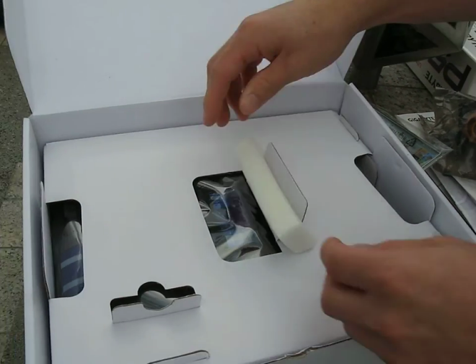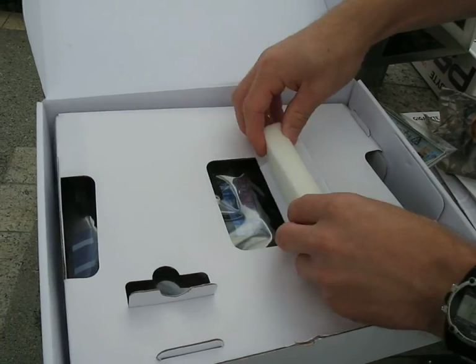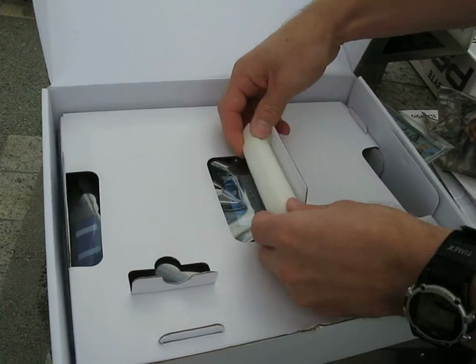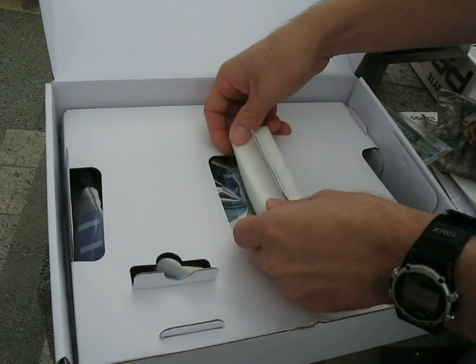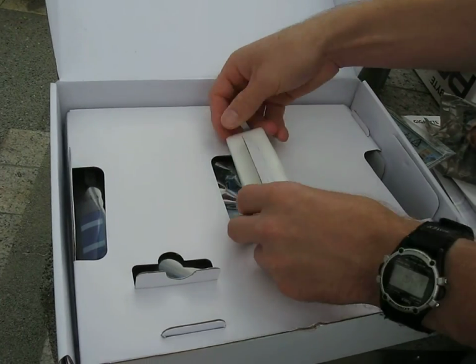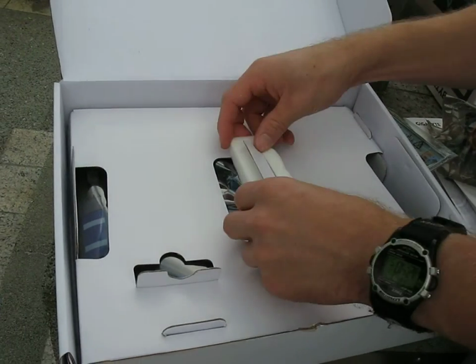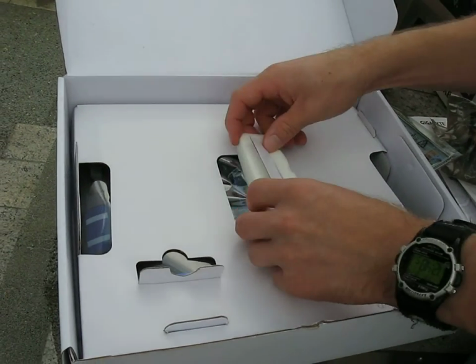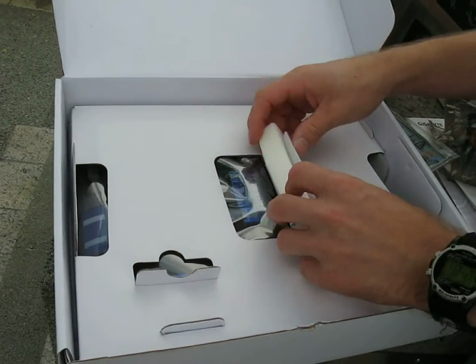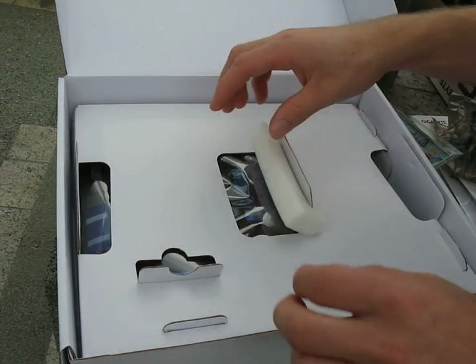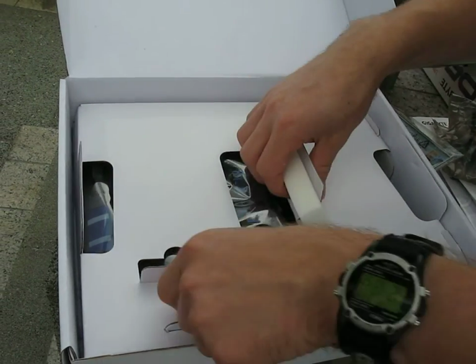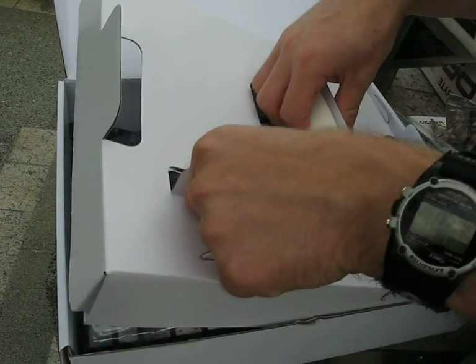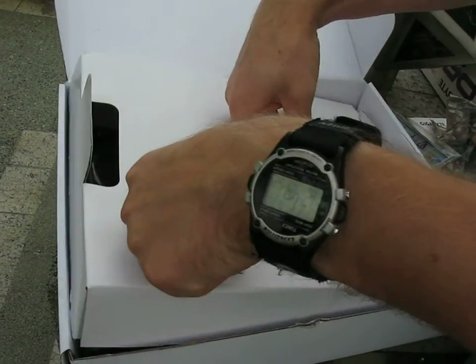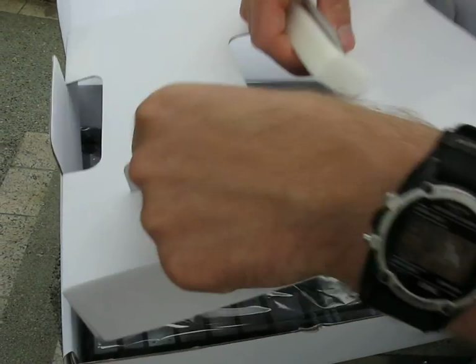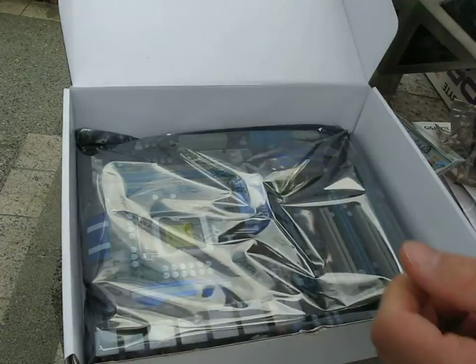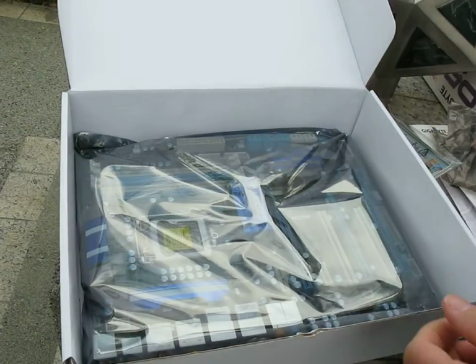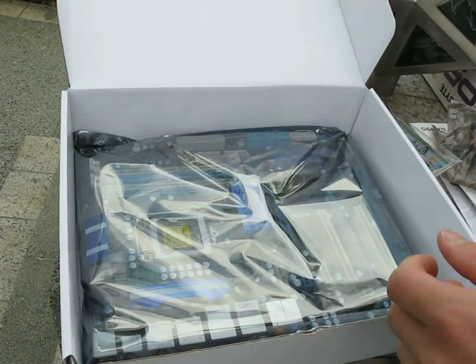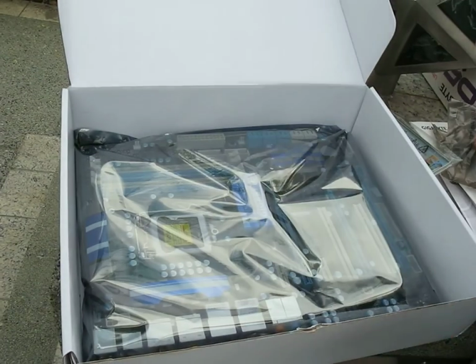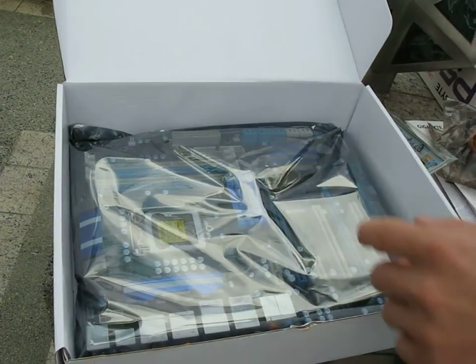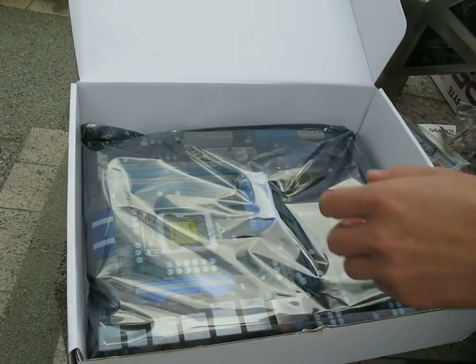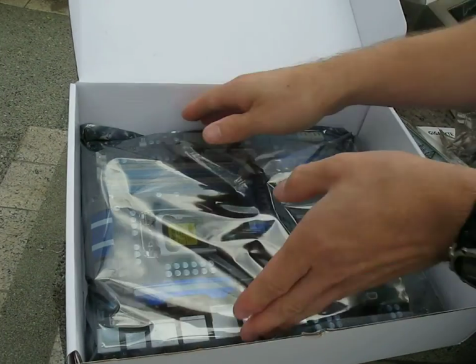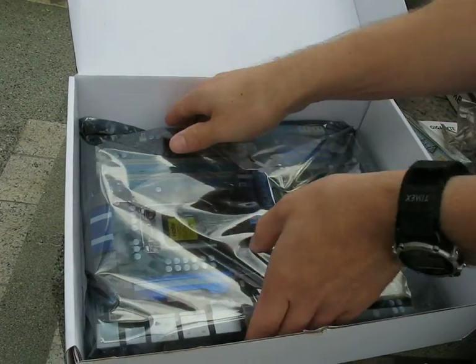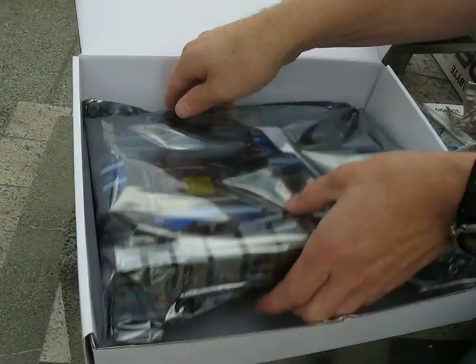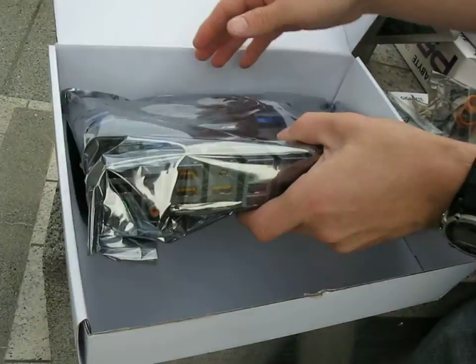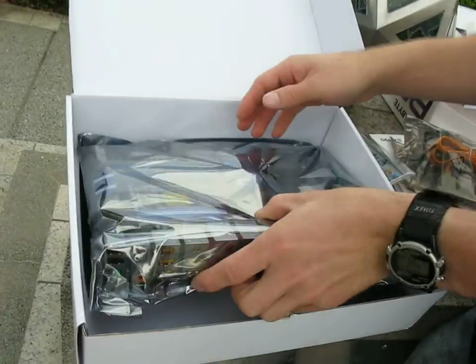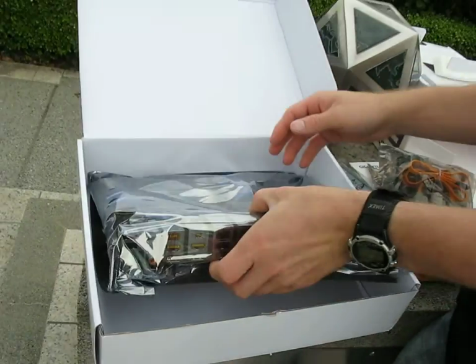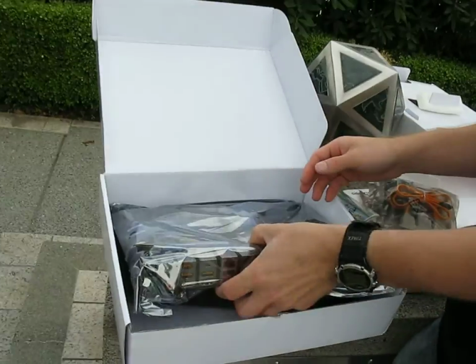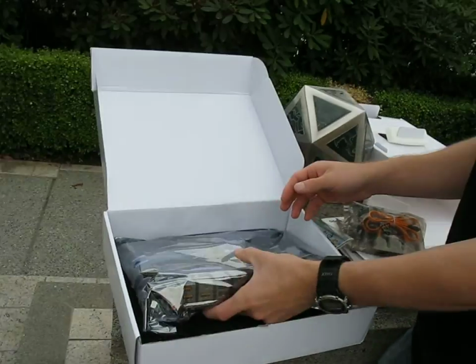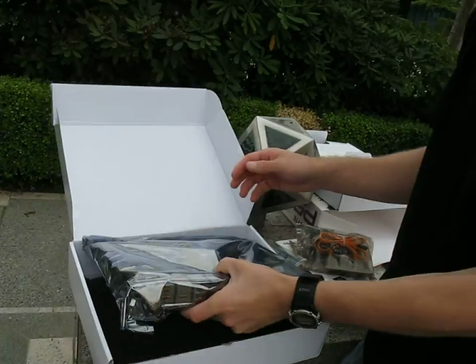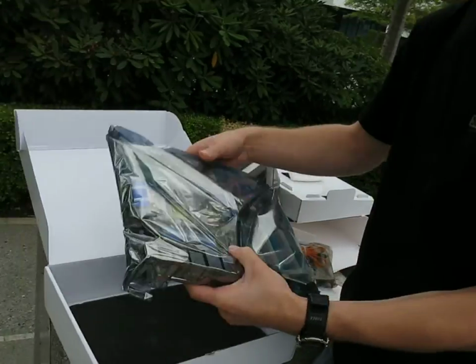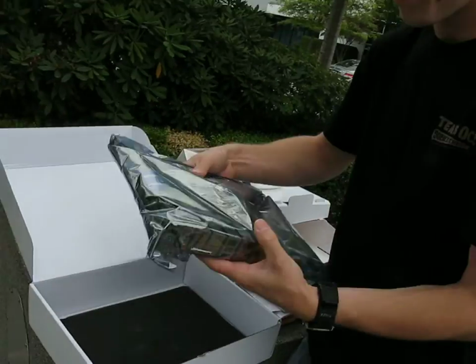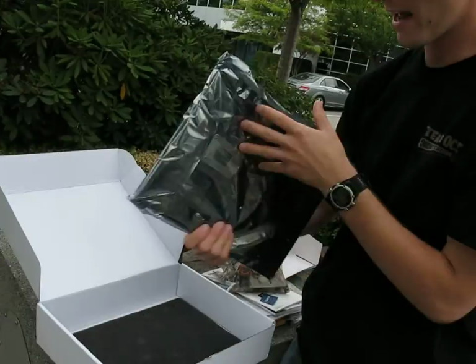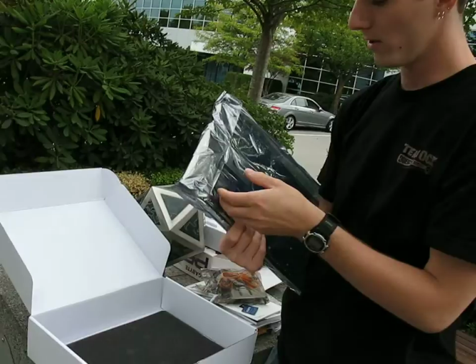There's actually a foam padding thing here — that's kind of neat. I guess it protects the Northbridge heat sink. Let's get this baby open and have a look.